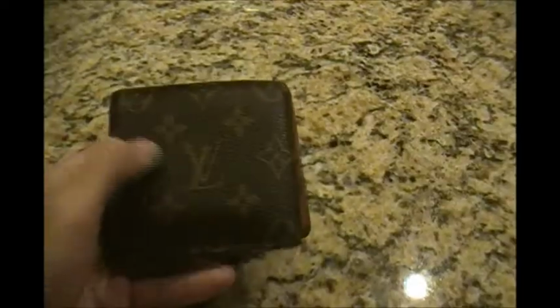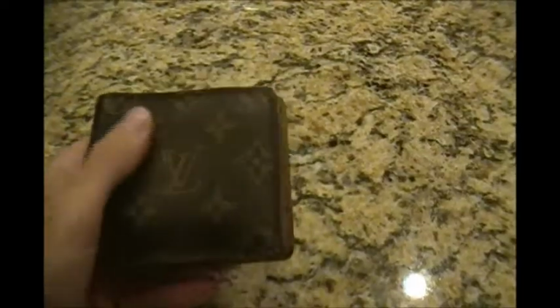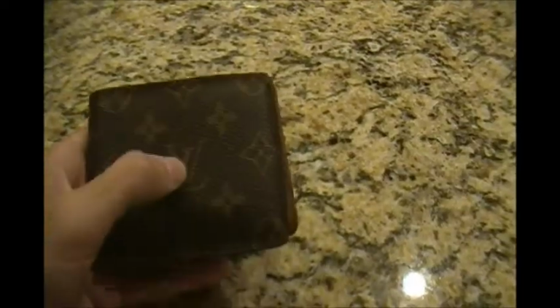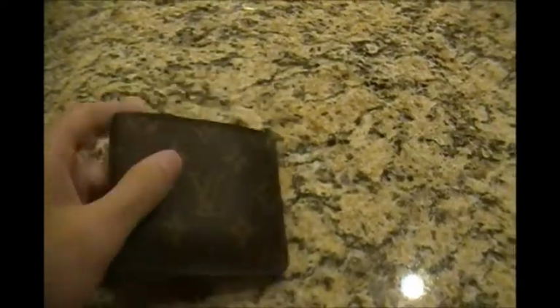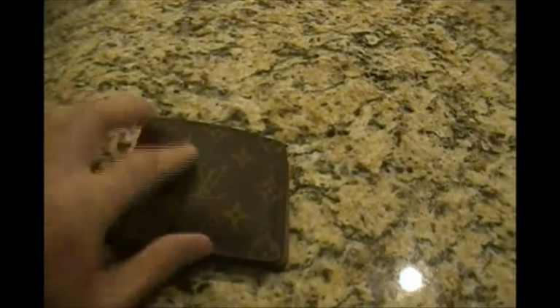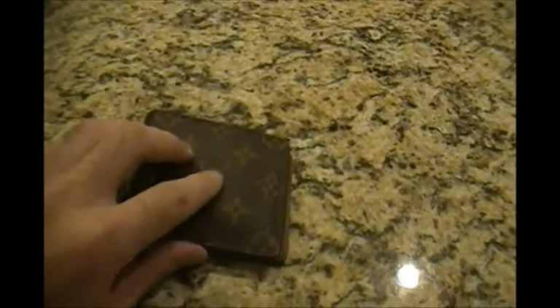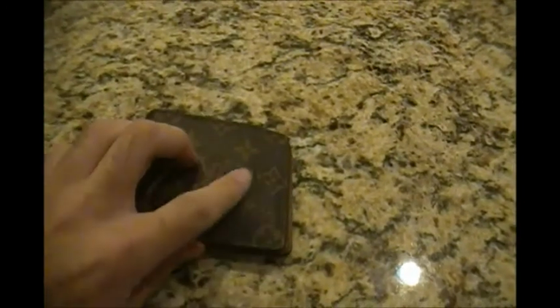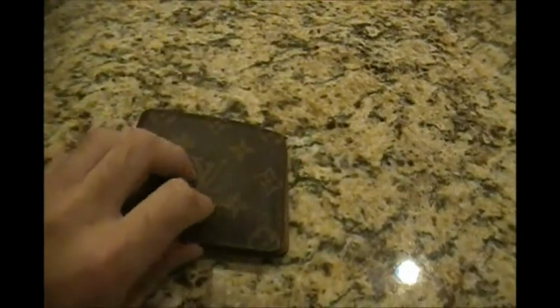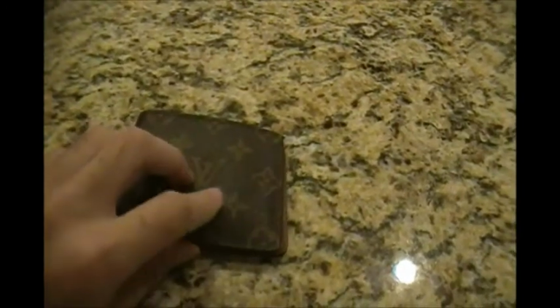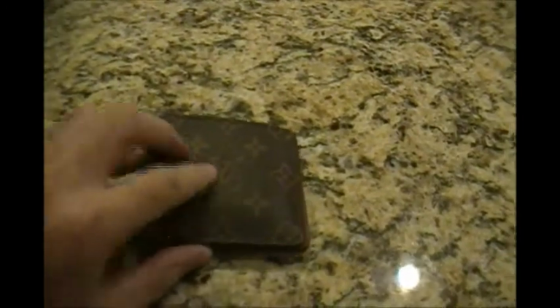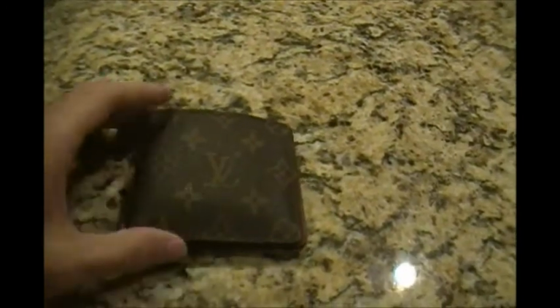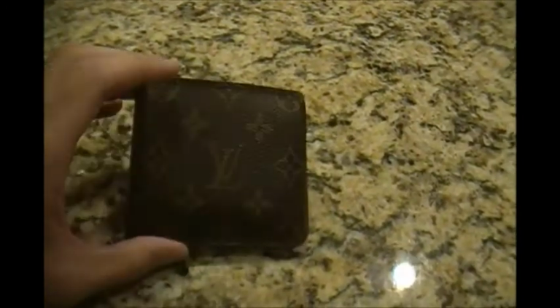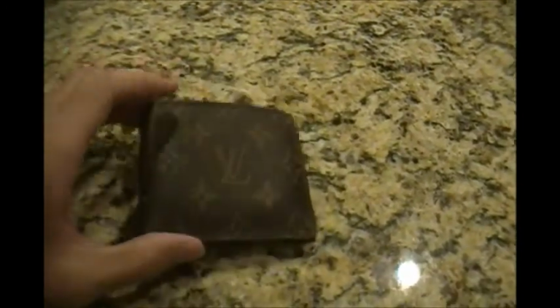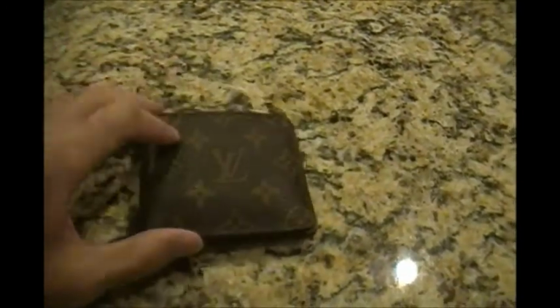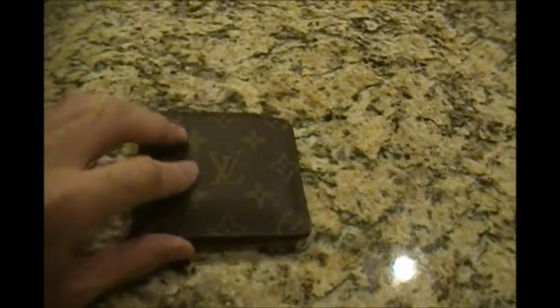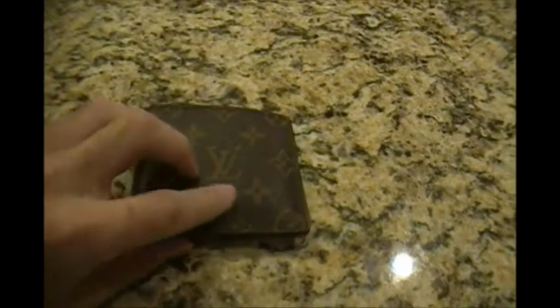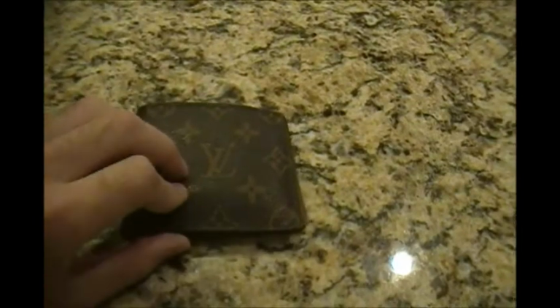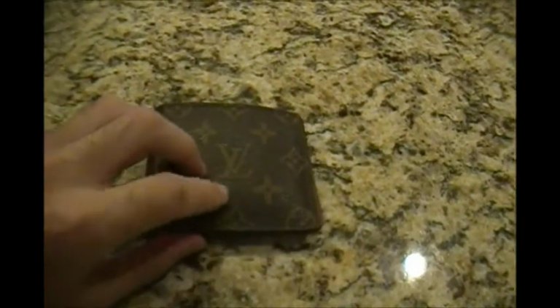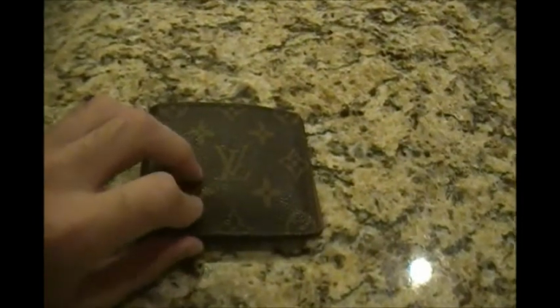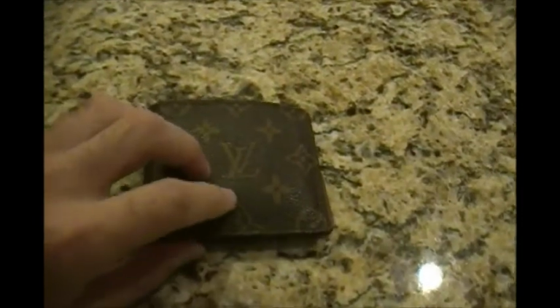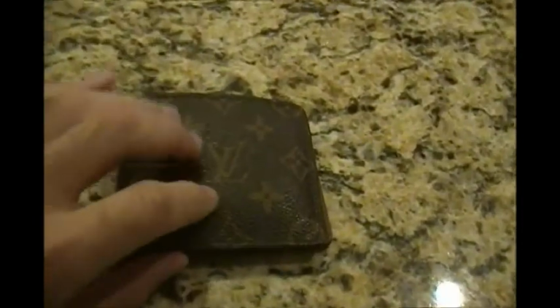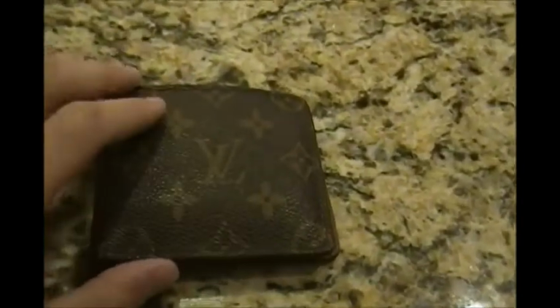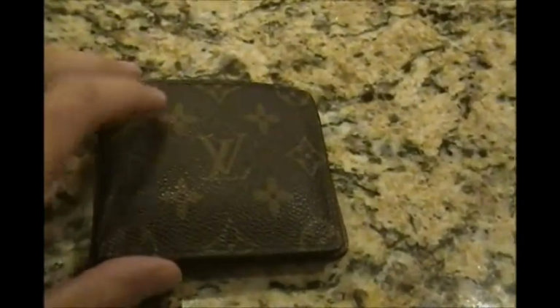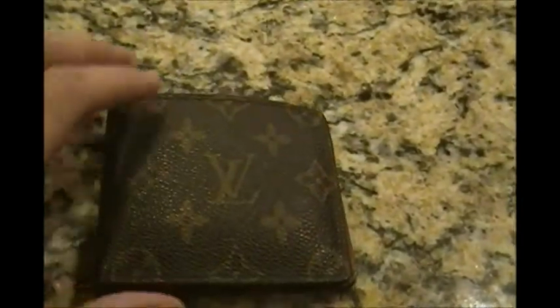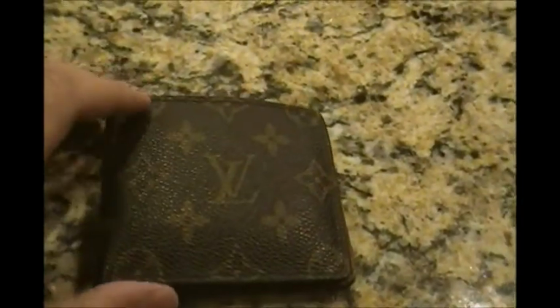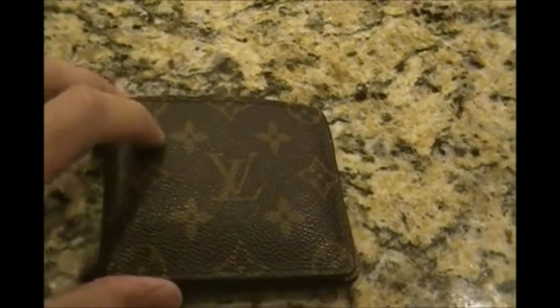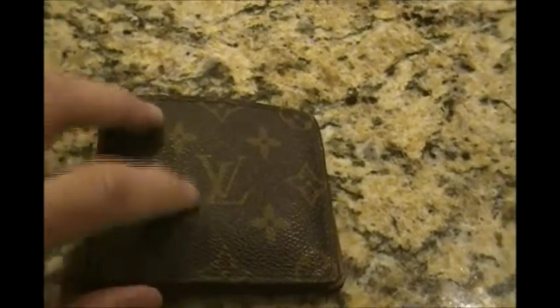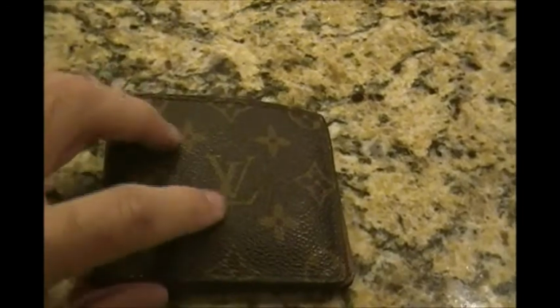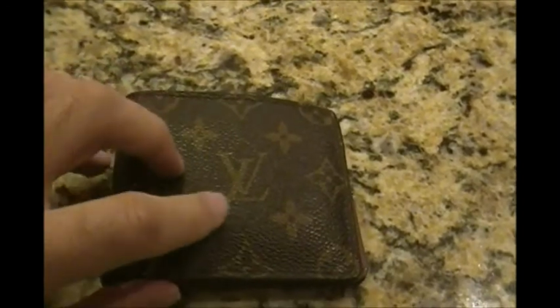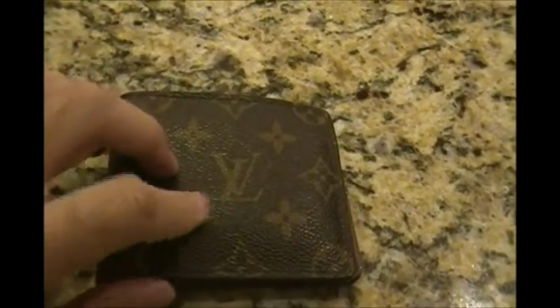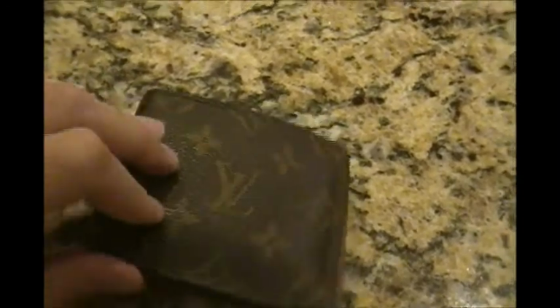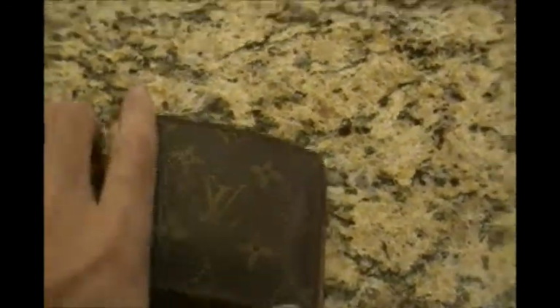It's a Louis Vuitton canvas — that's right, canvas. A lot of people seem to think that the monogram canvas pattern like this is actually made out of leather. It is not. It is canvas that has a protectant on it to keep it waterproof.